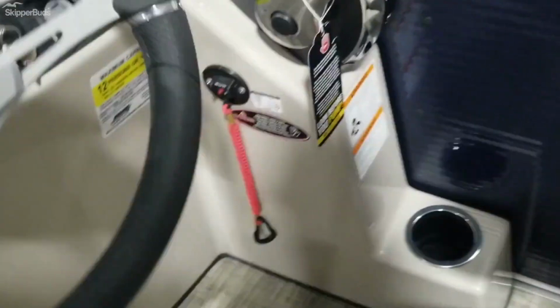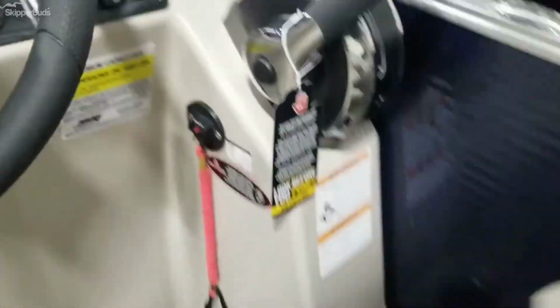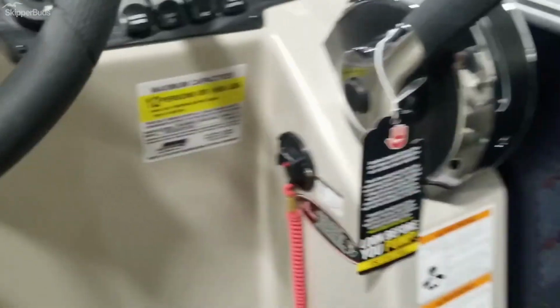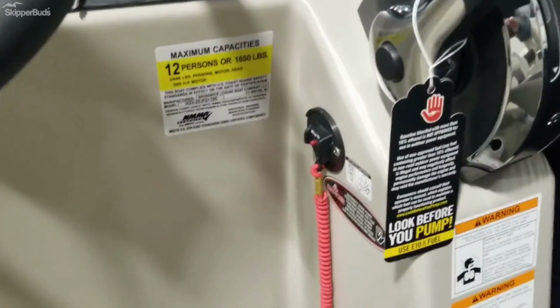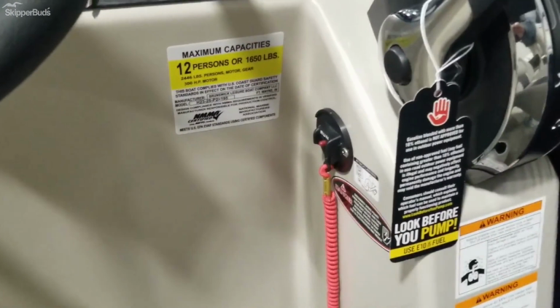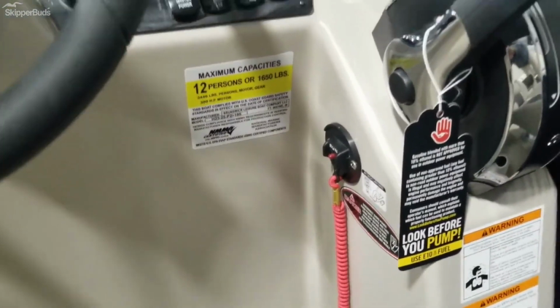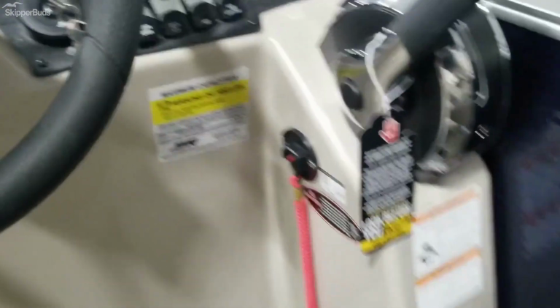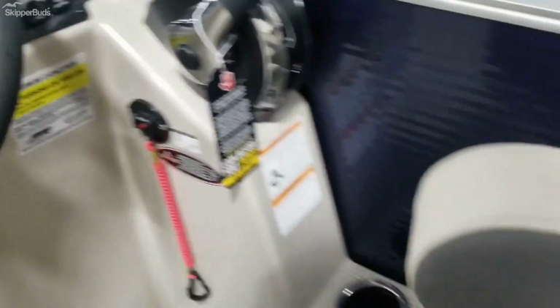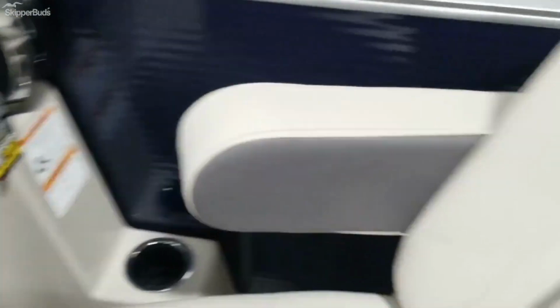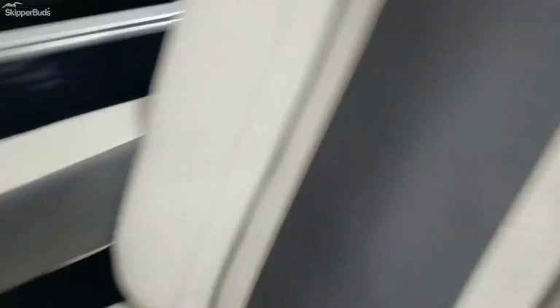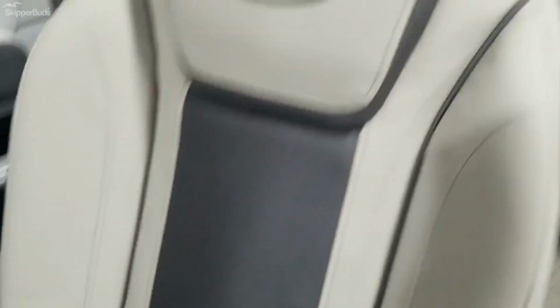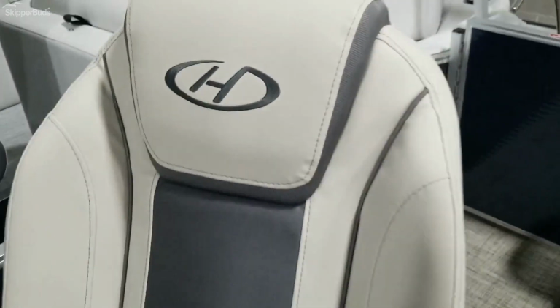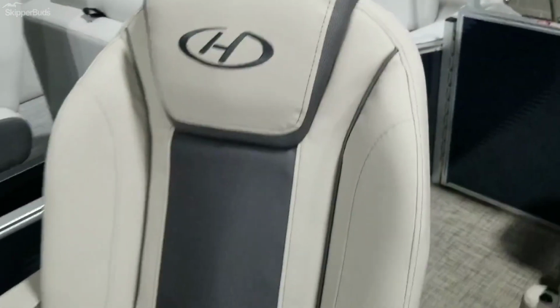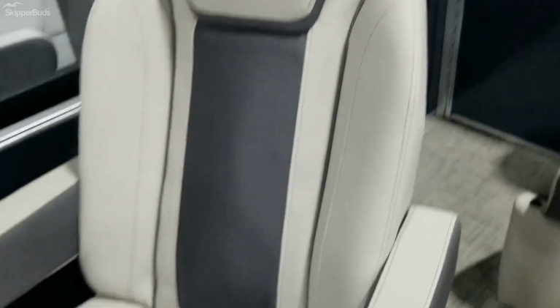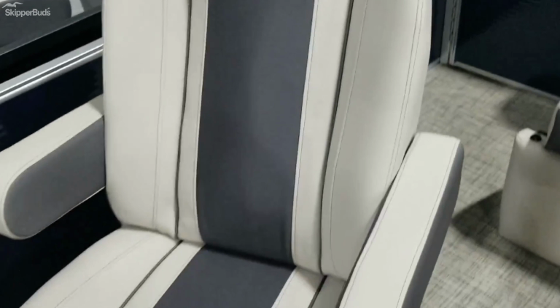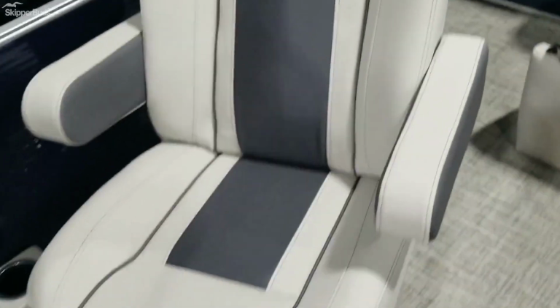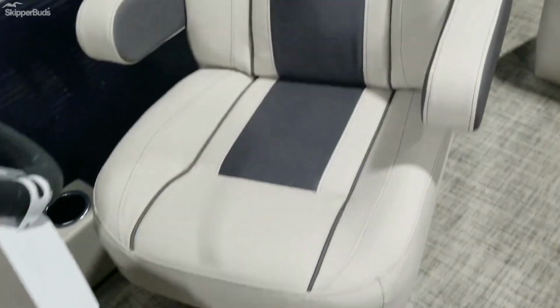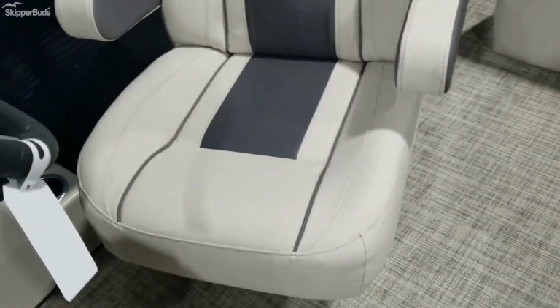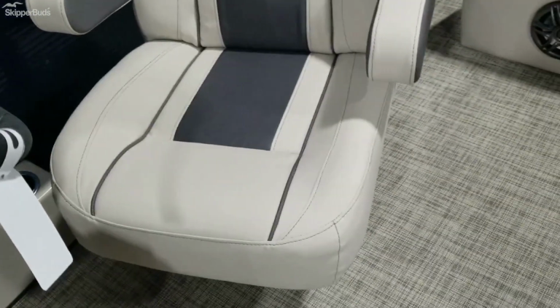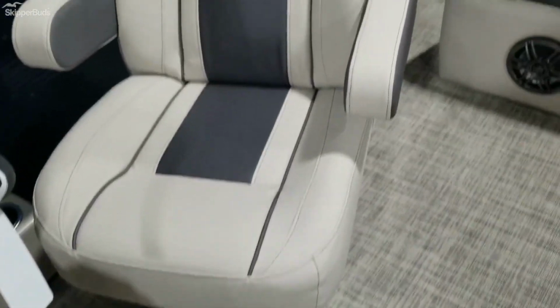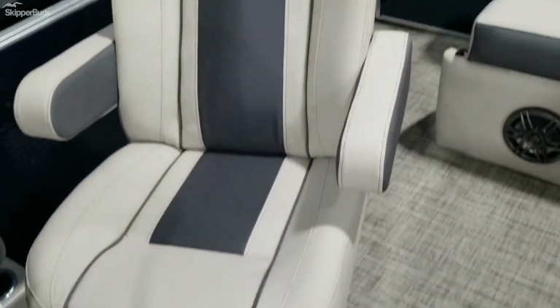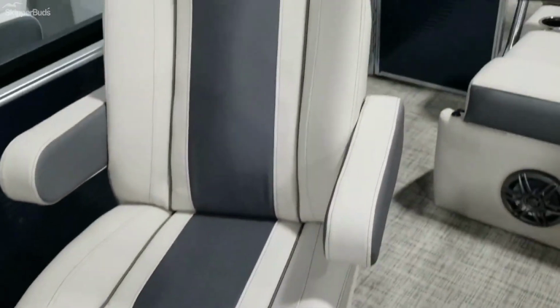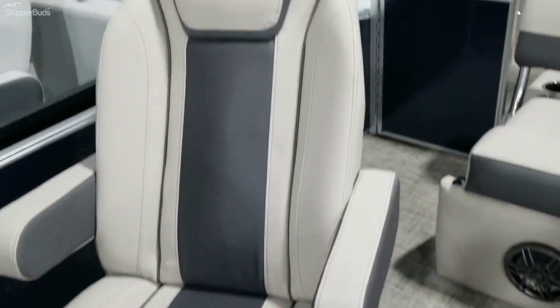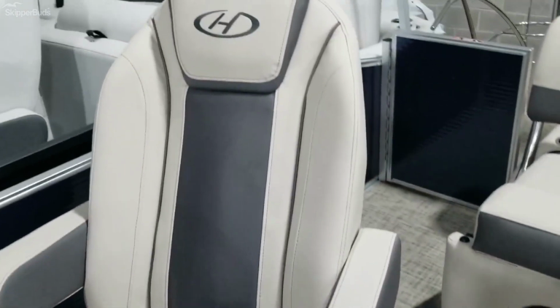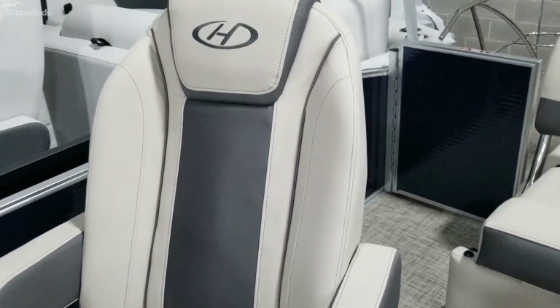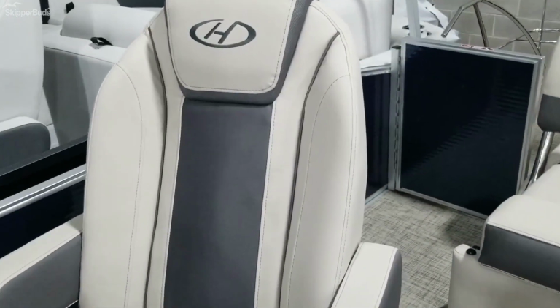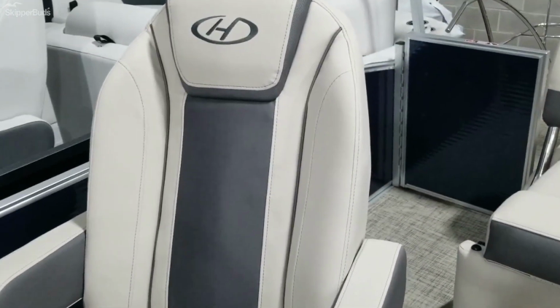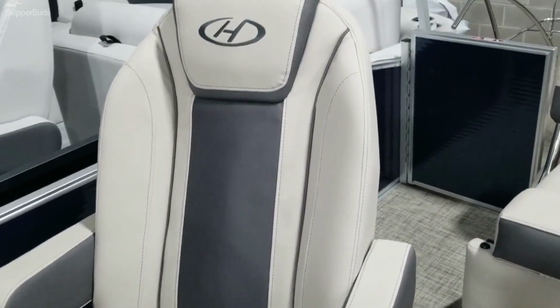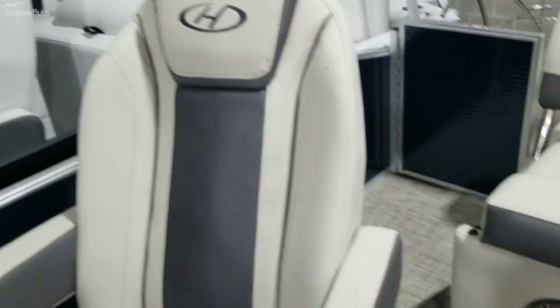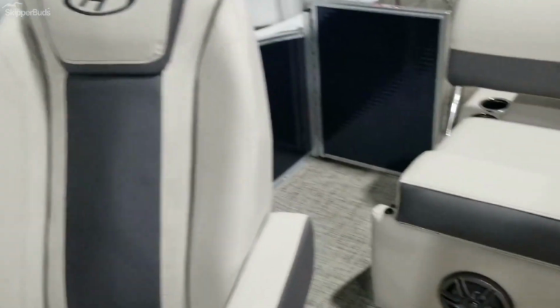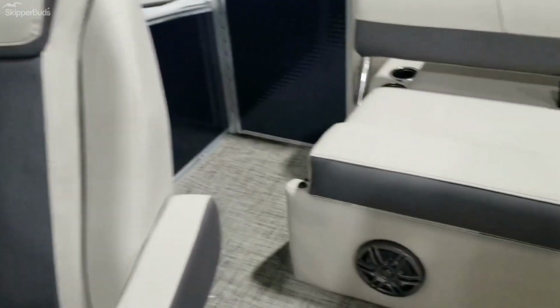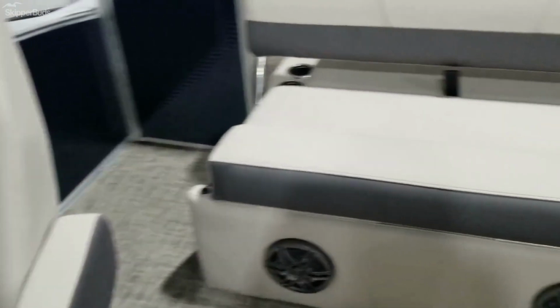This boat is rated for 12 people. It has really comfy high-back helm chairs that swivel, move forward and back, and recline as well.